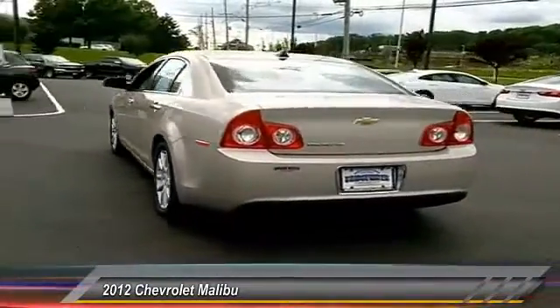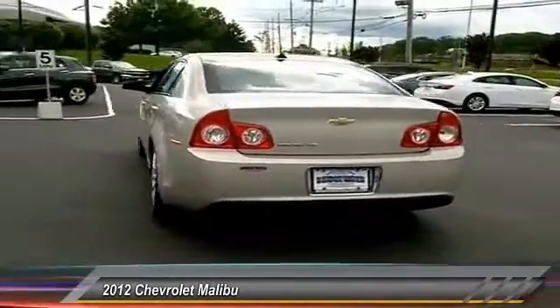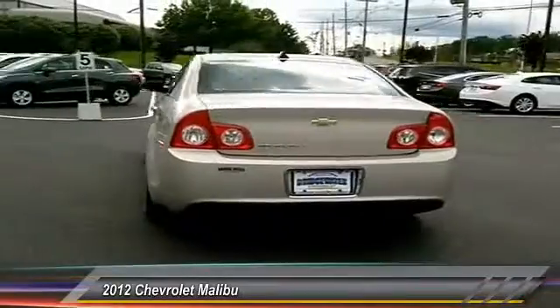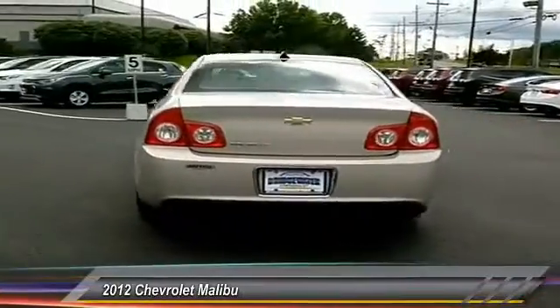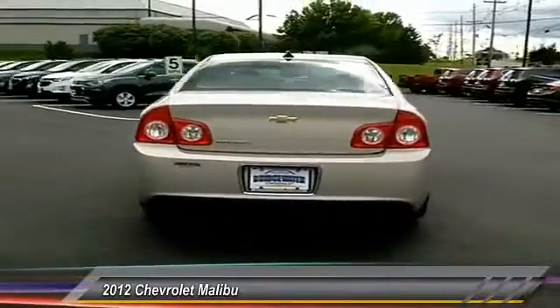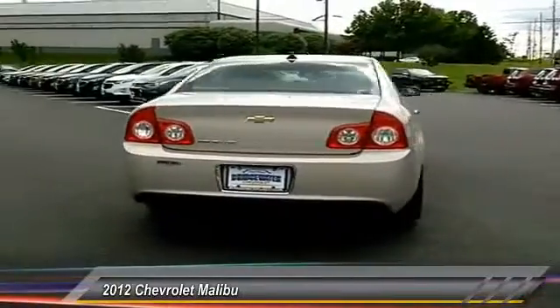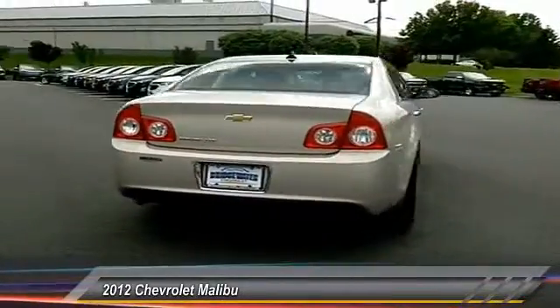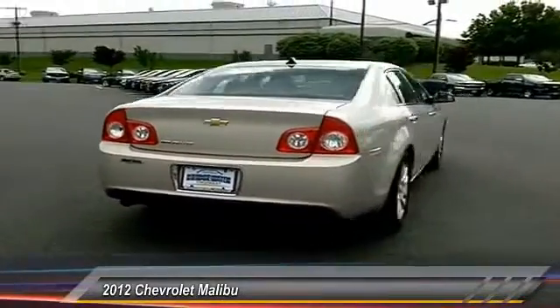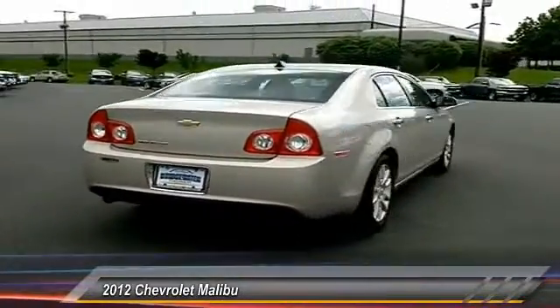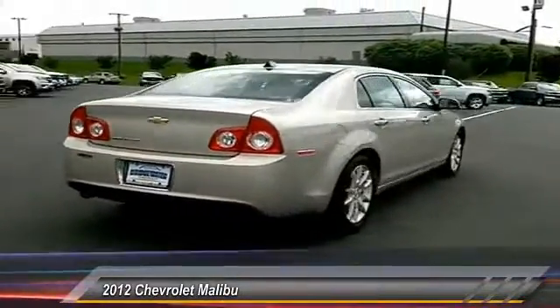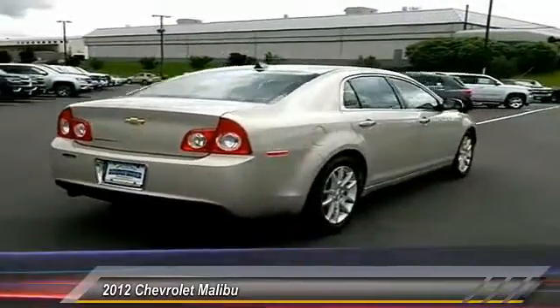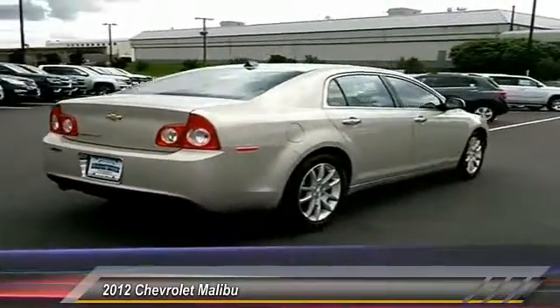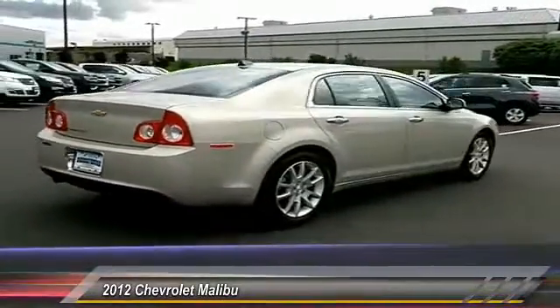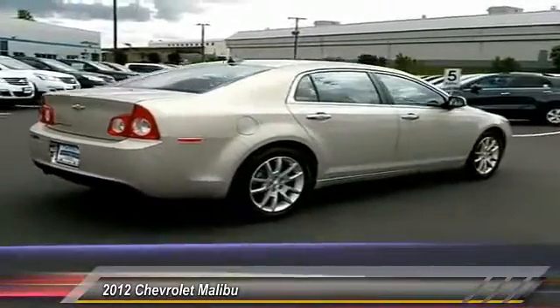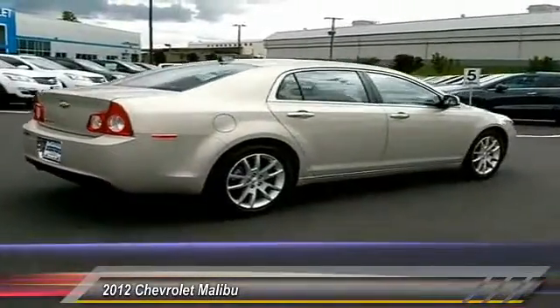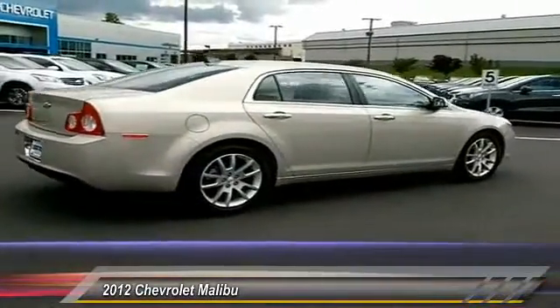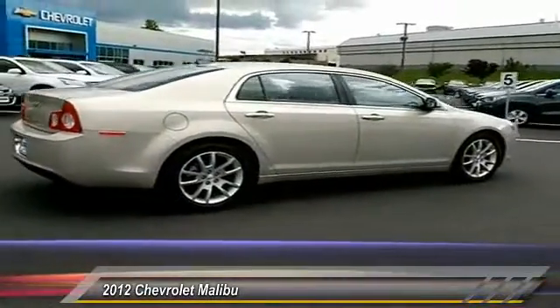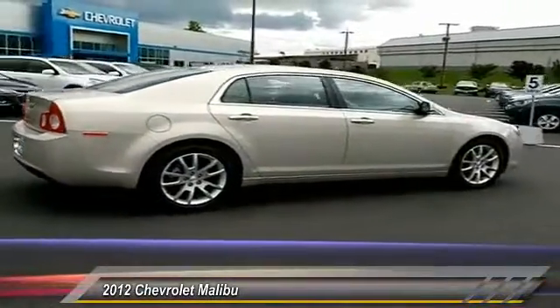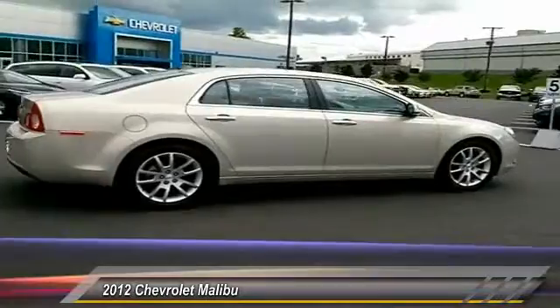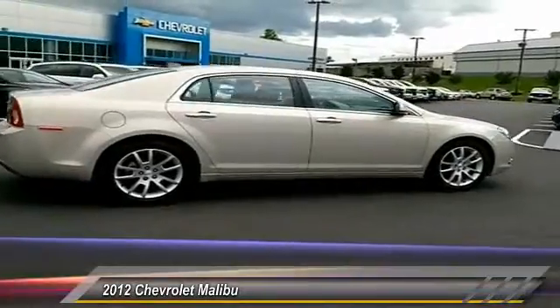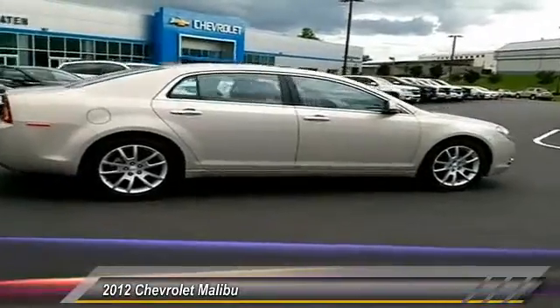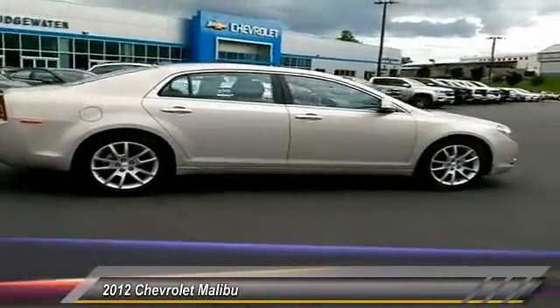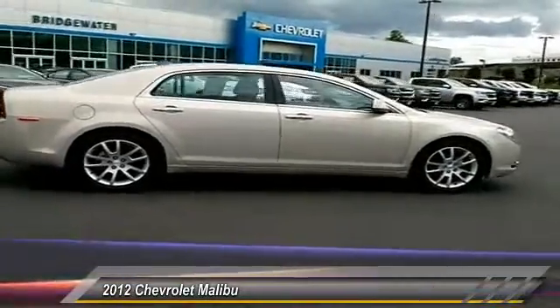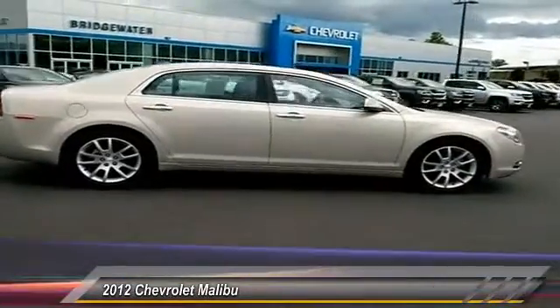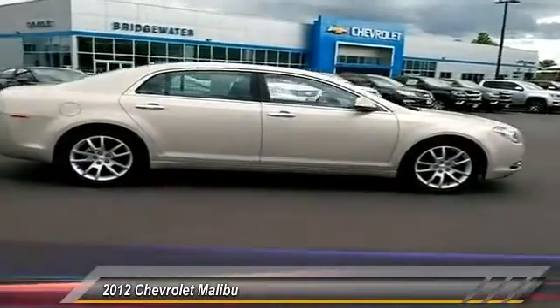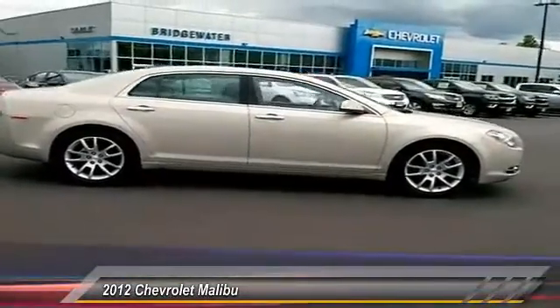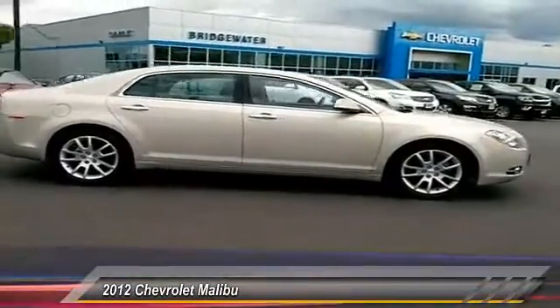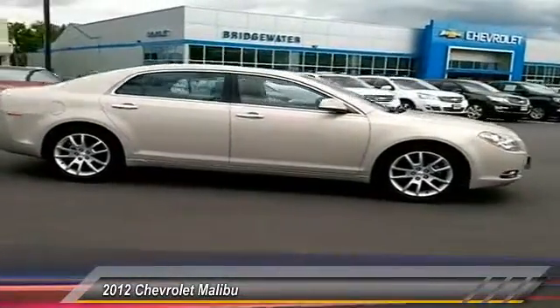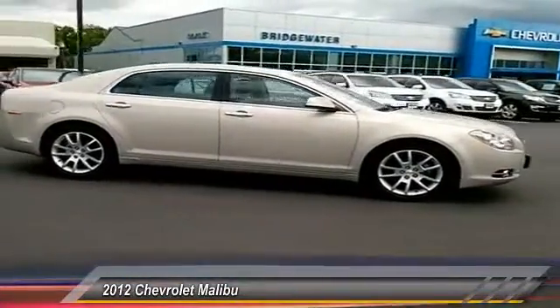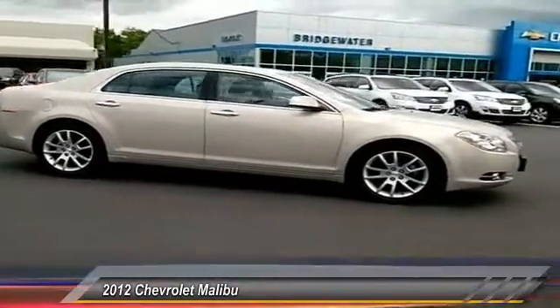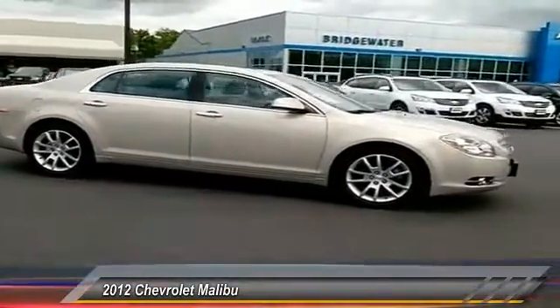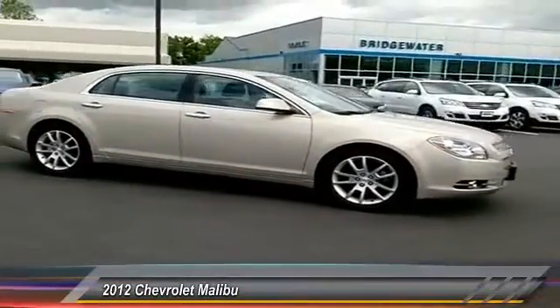Here are some of this vehicle's great options: stability control, remote engine start, traction control, keyless entry, power passenger seat, and anti-lock braking system.